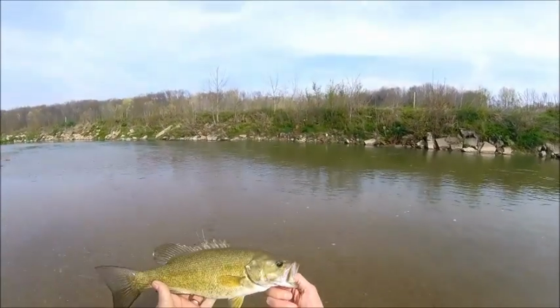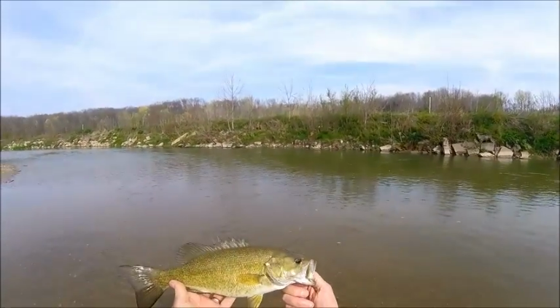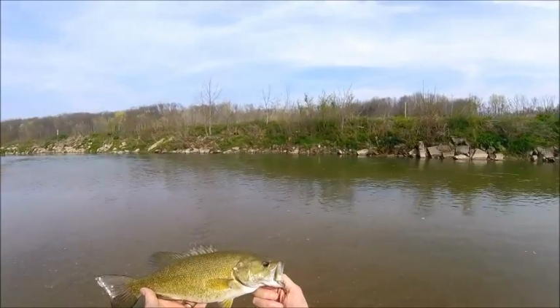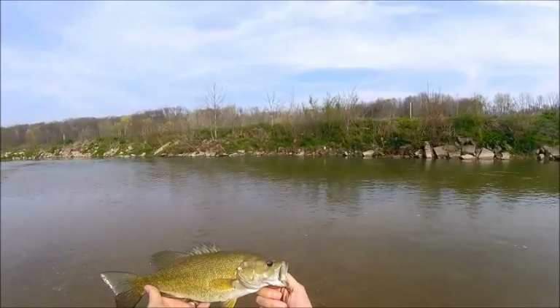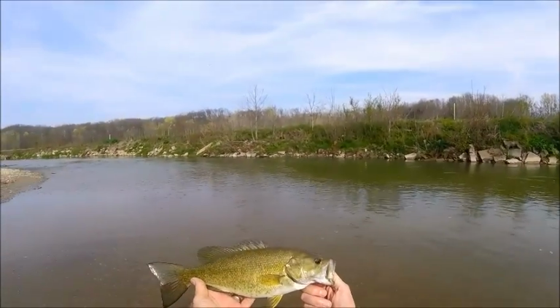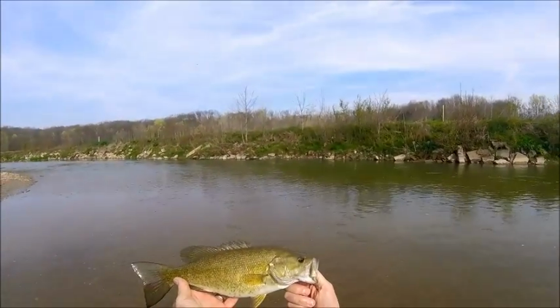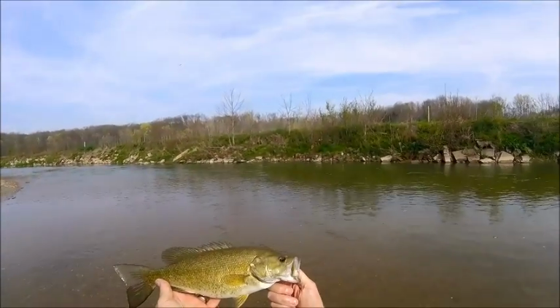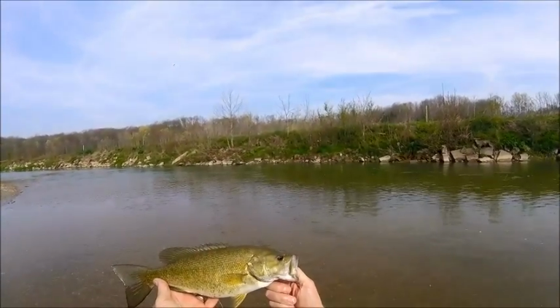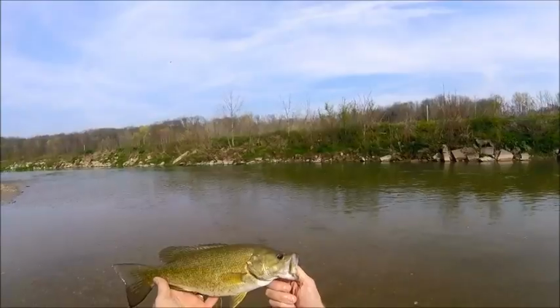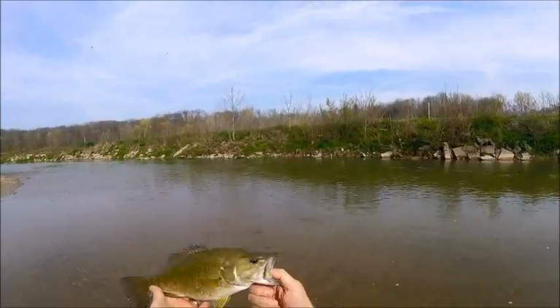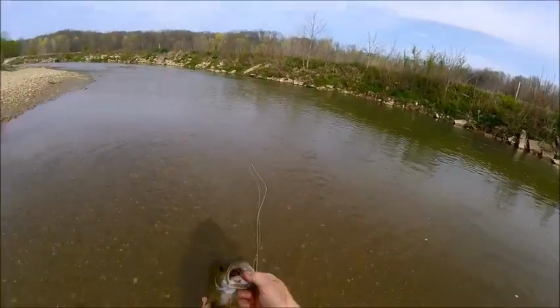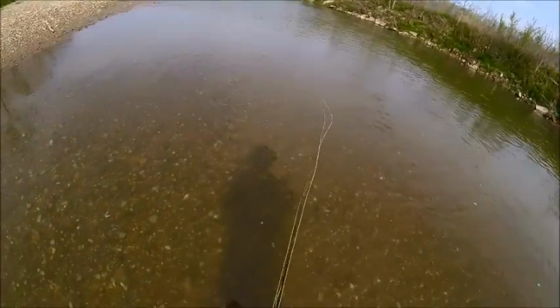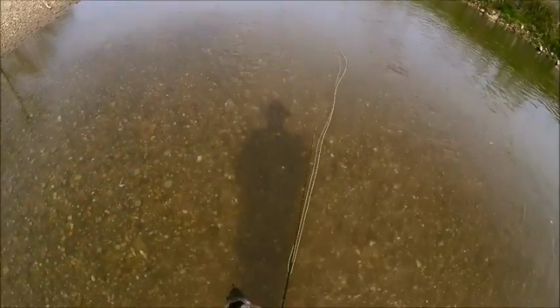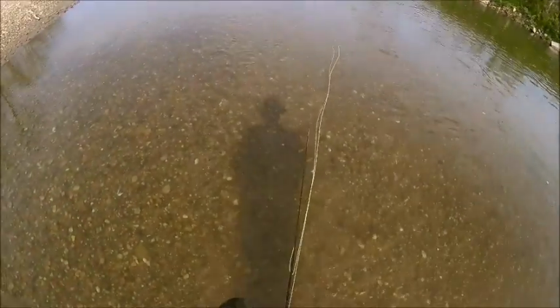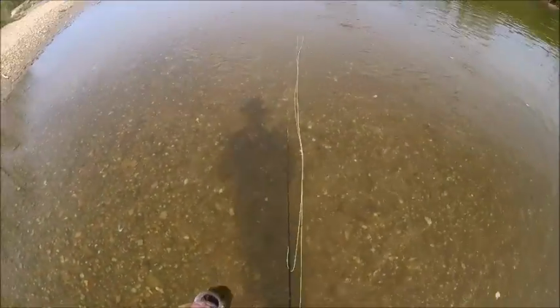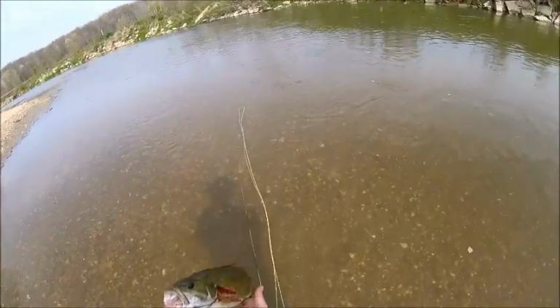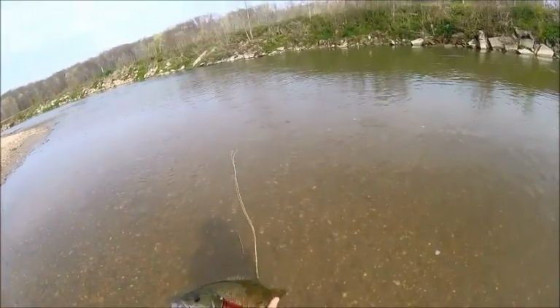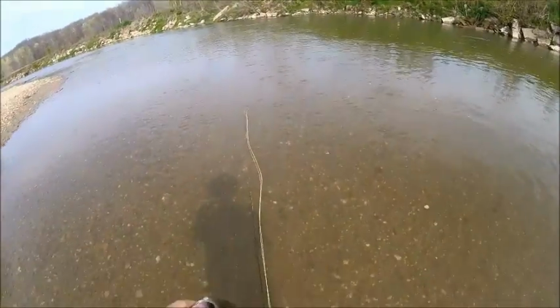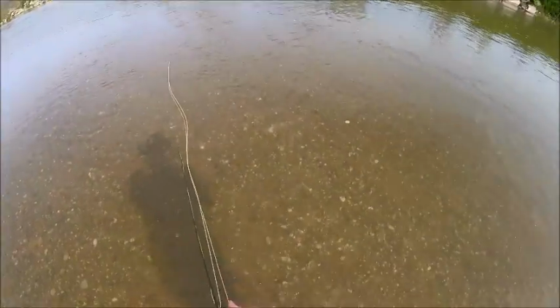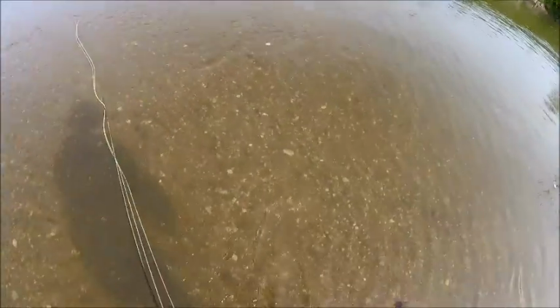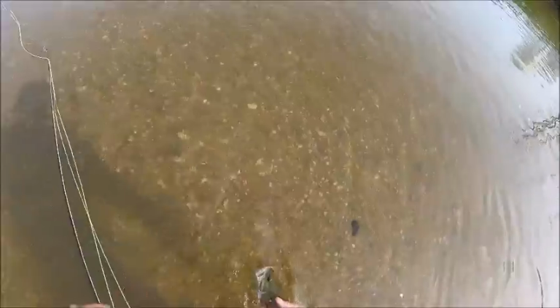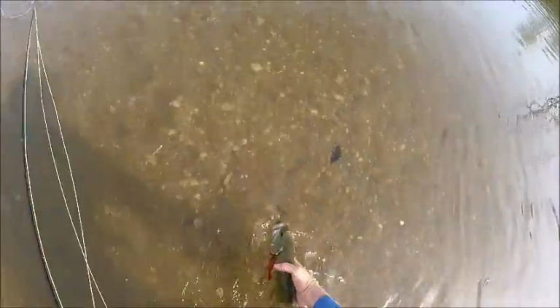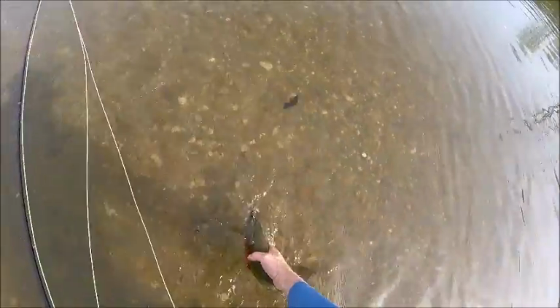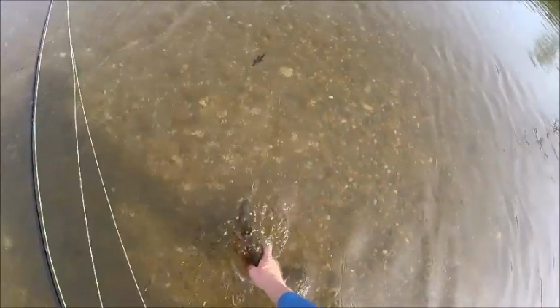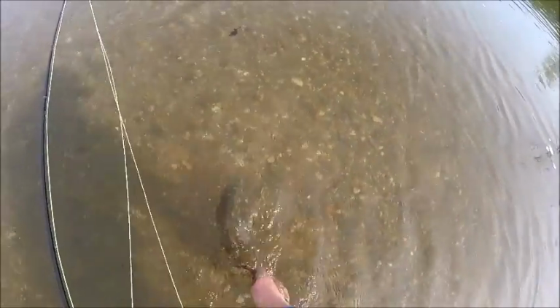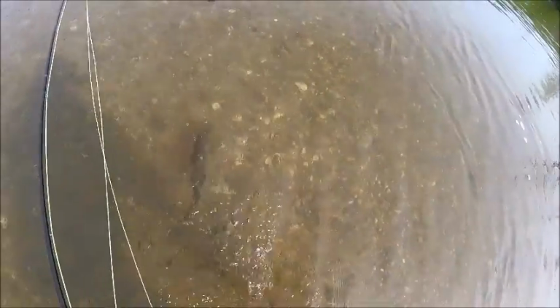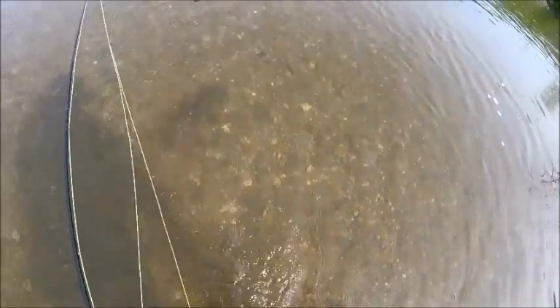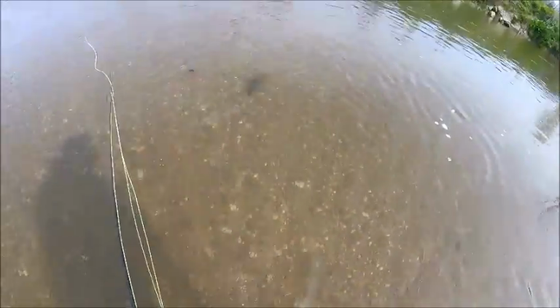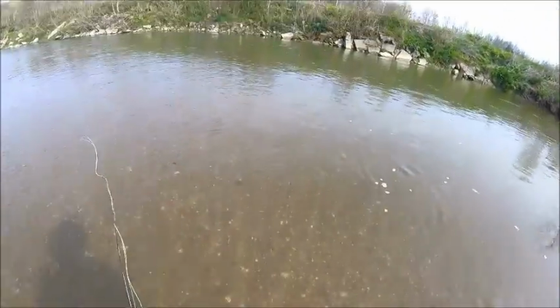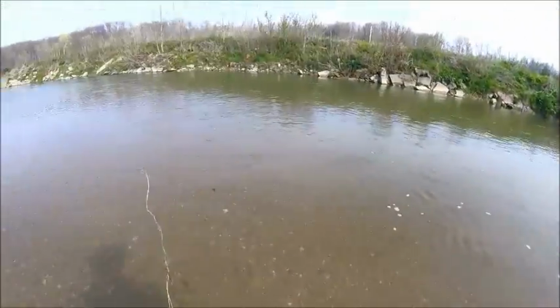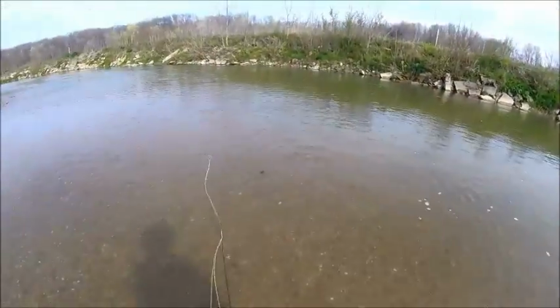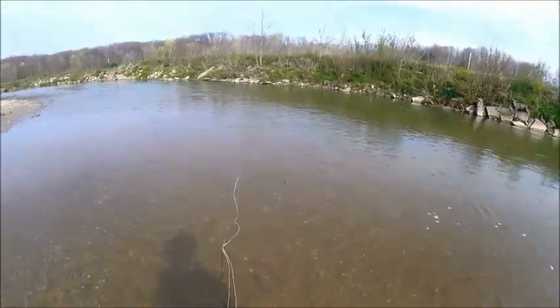Beauty. What a pretty little fish. Love it. We're going to cut him loose — let him go and grow up.